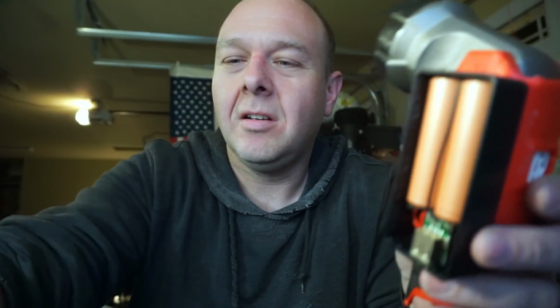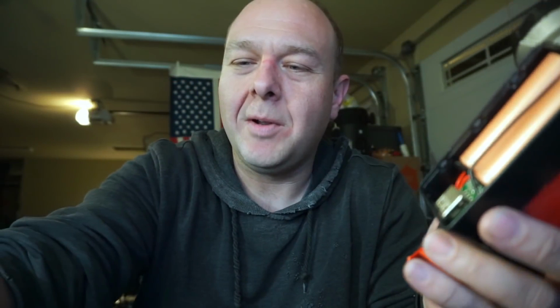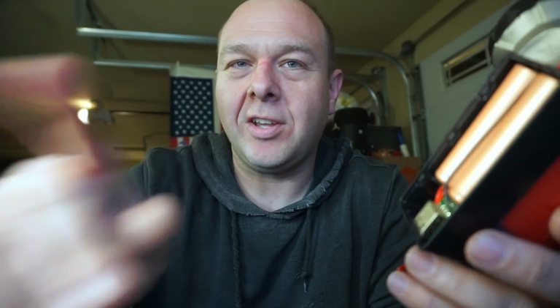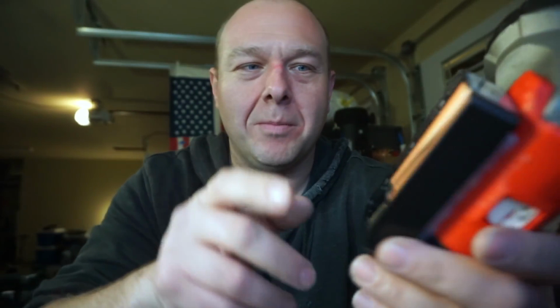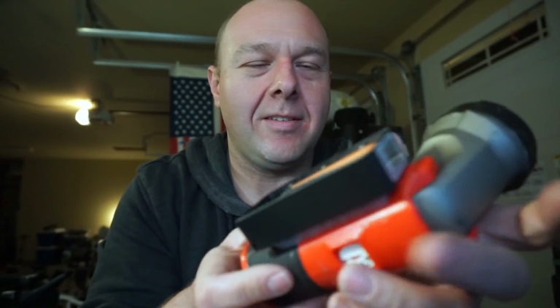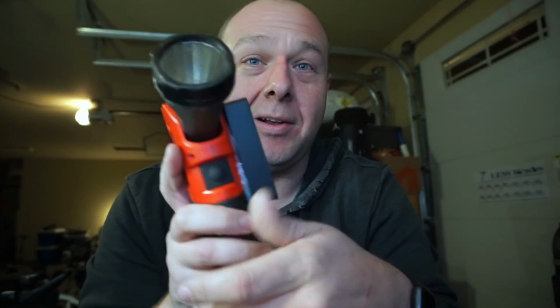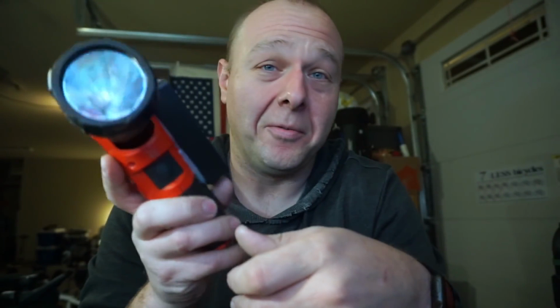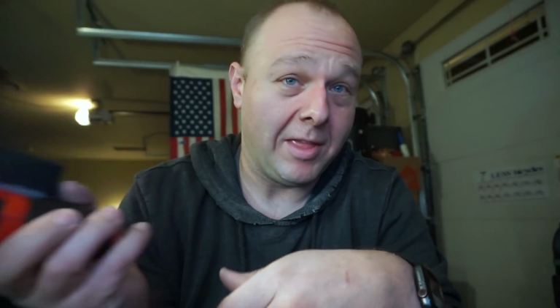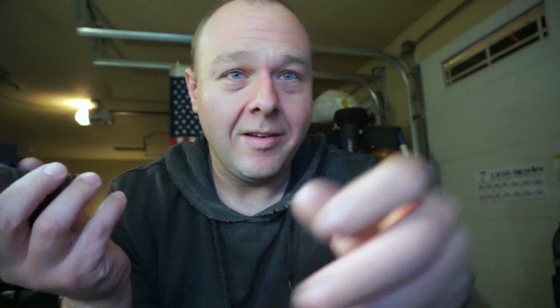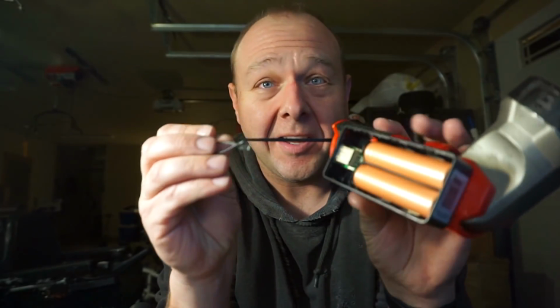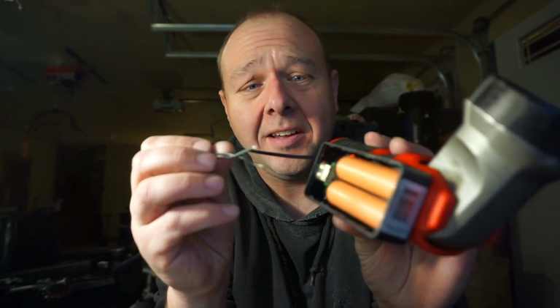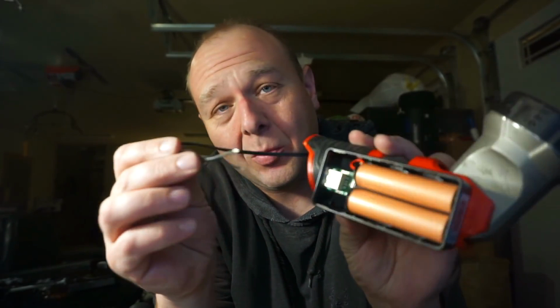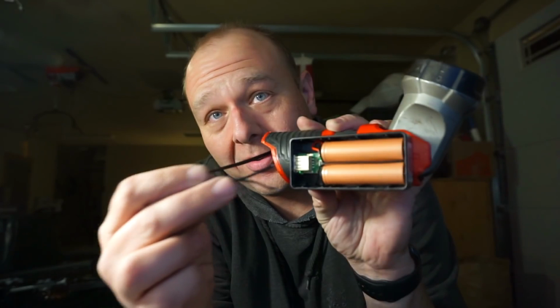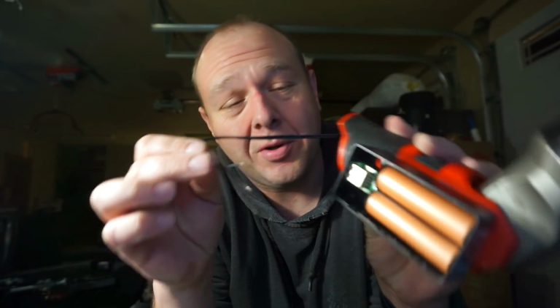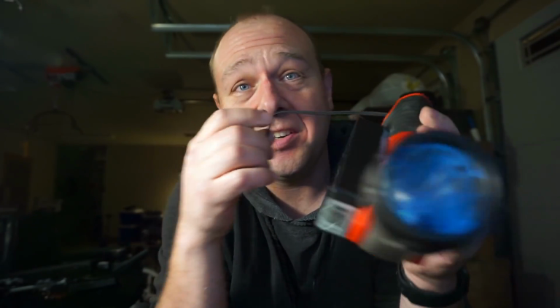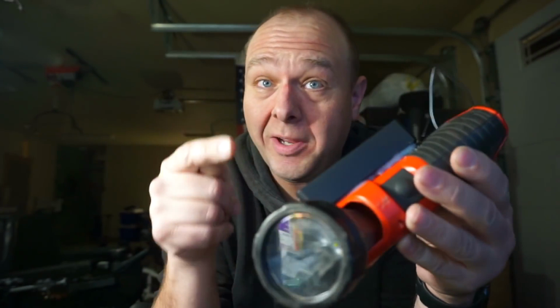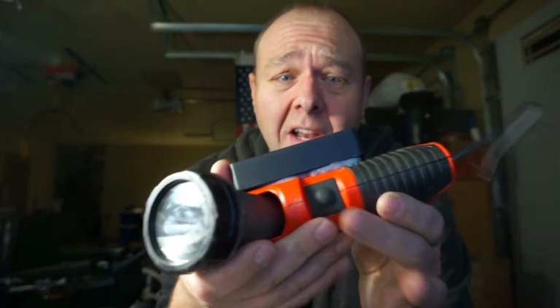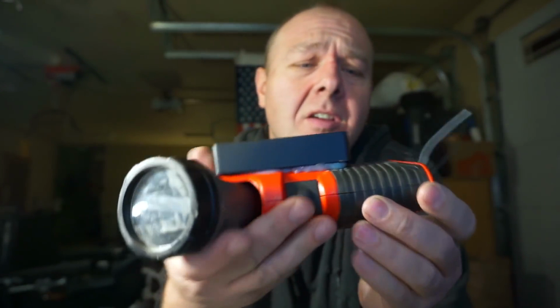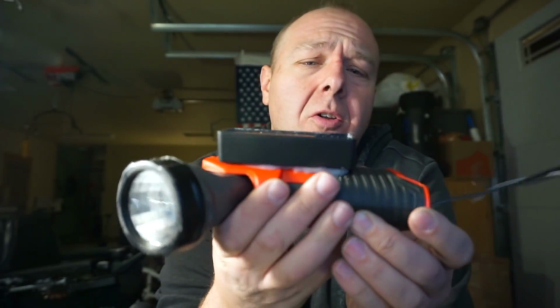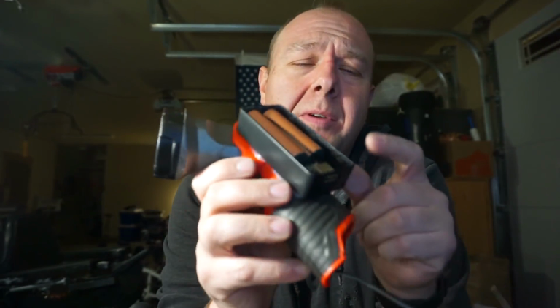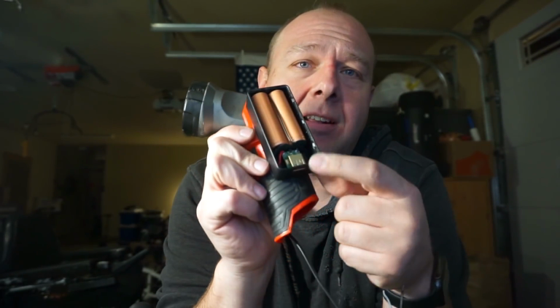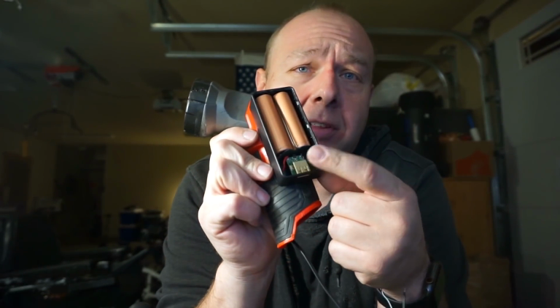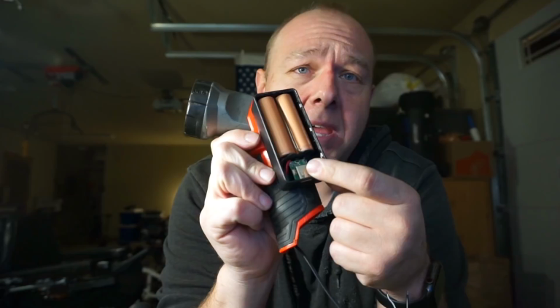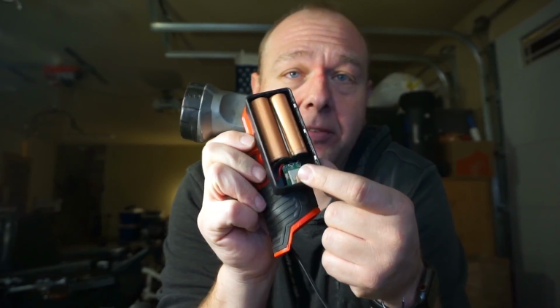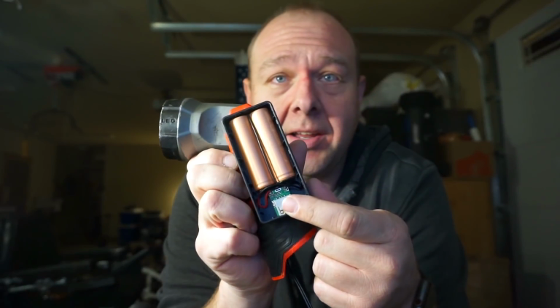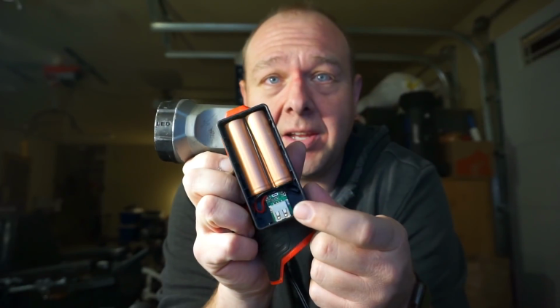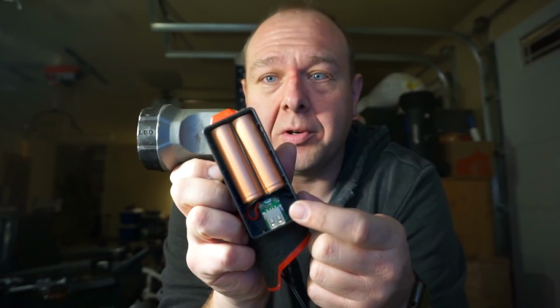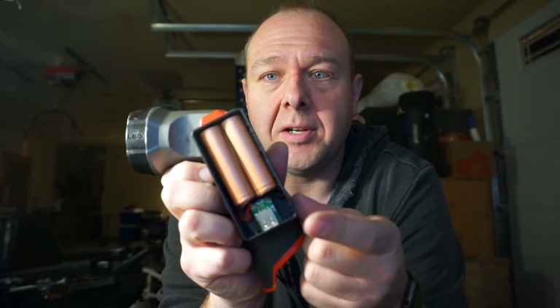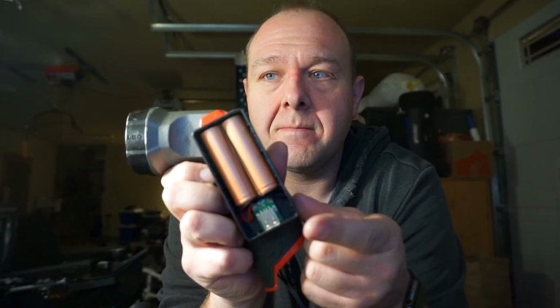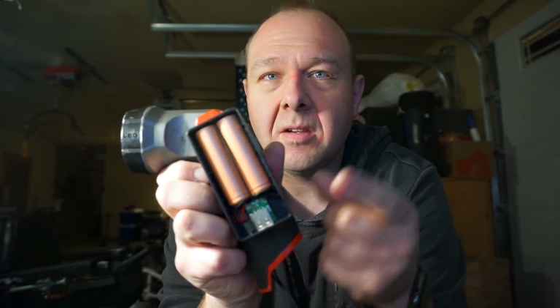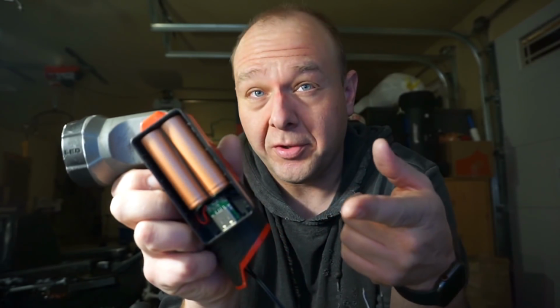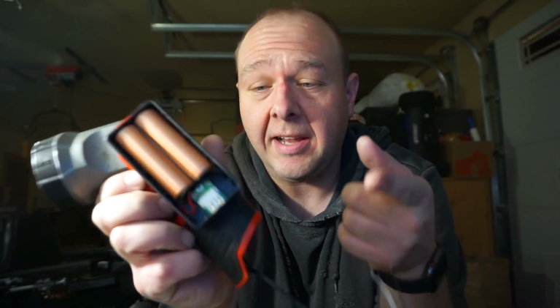Anyways, I'm going to do it for testing purposes and see if this thing will run at full power that way. I touch the wires to the output in here and we get full brightness.